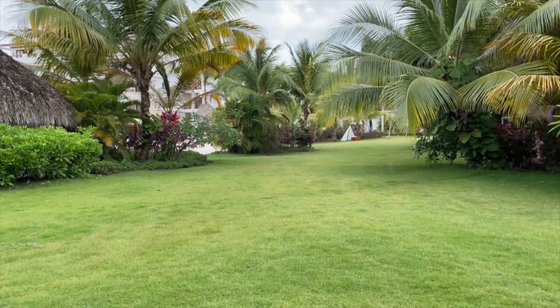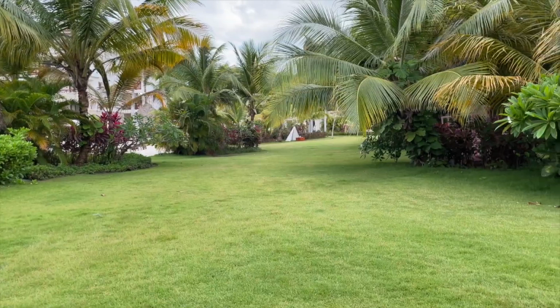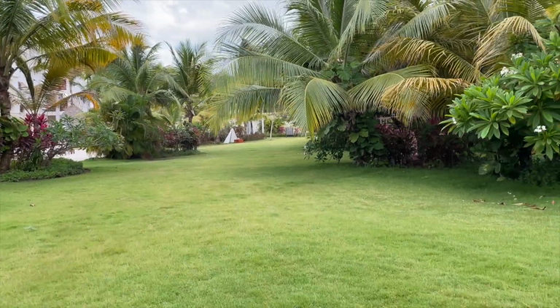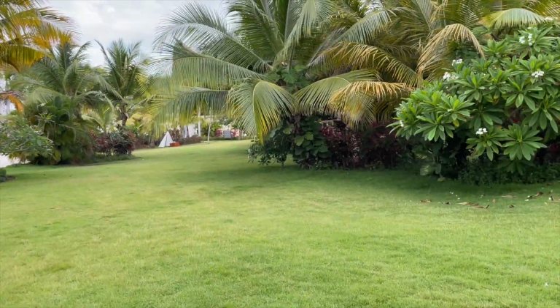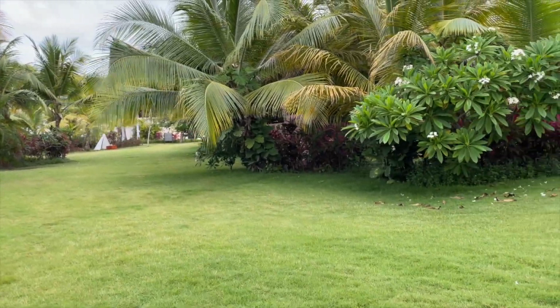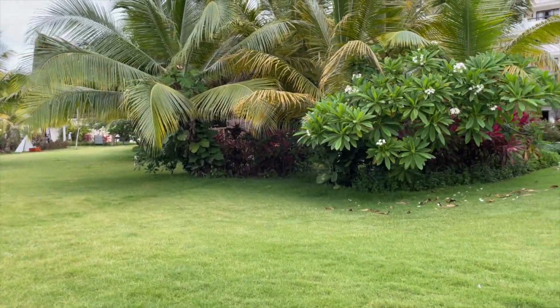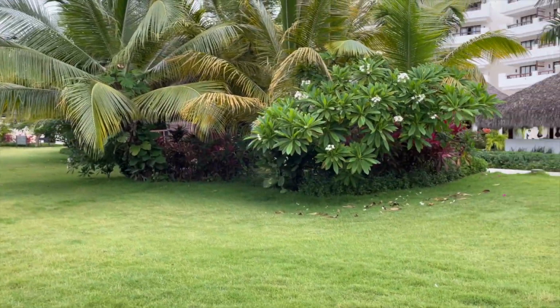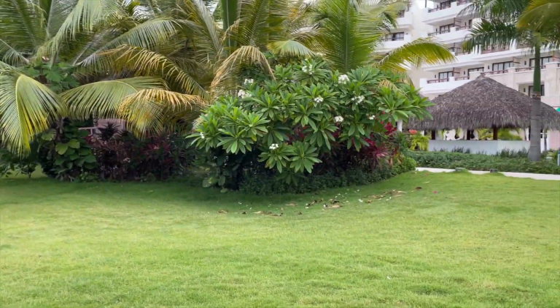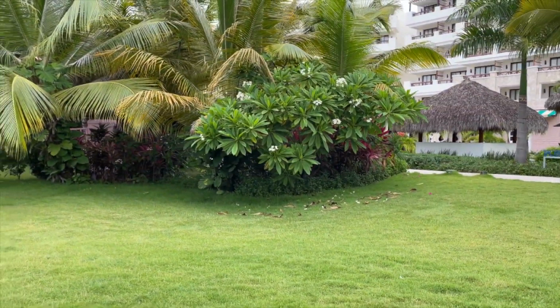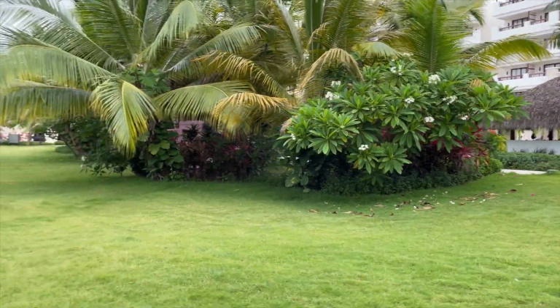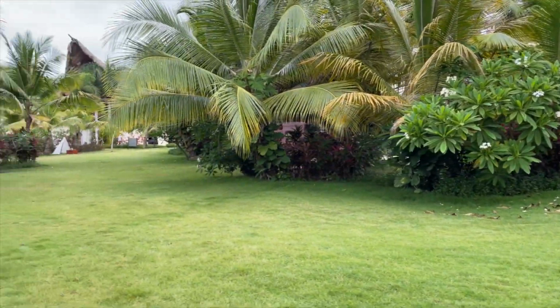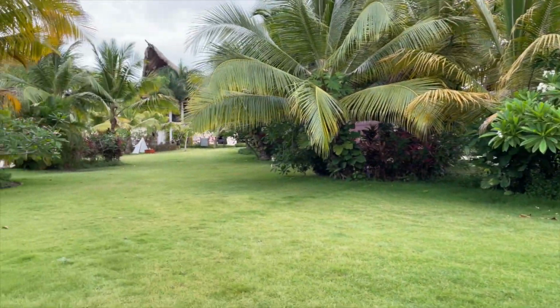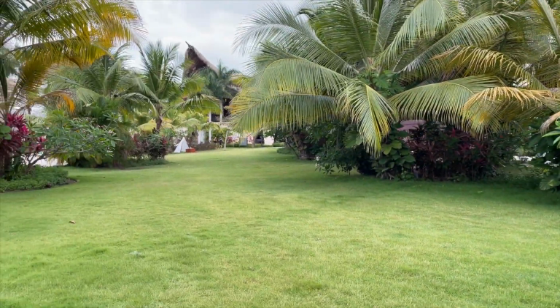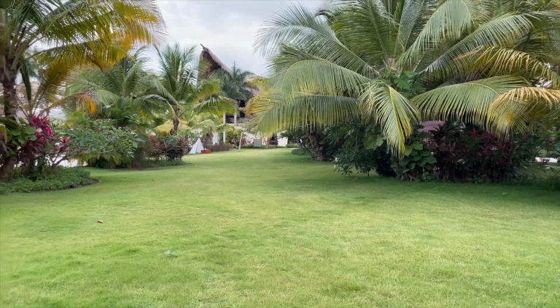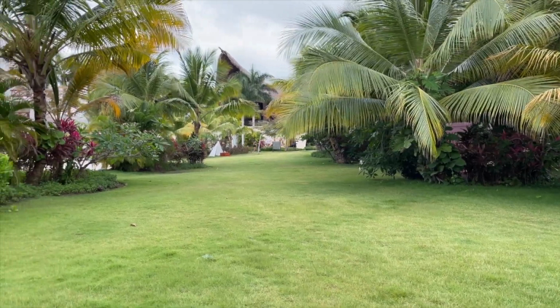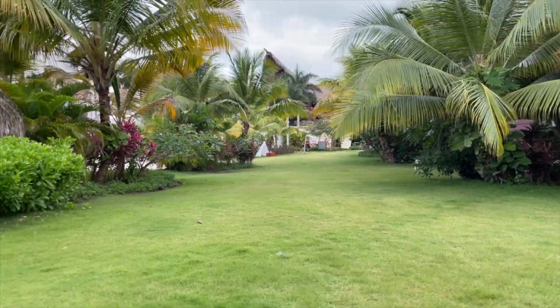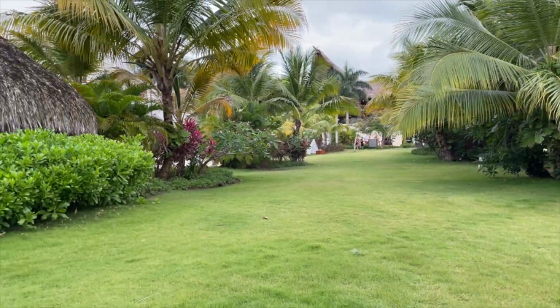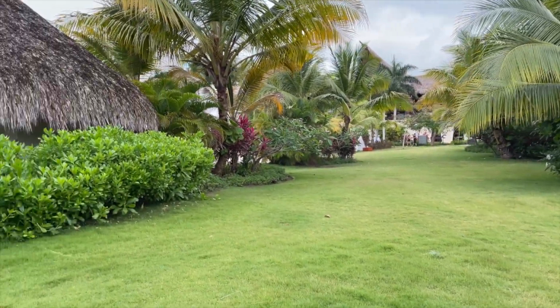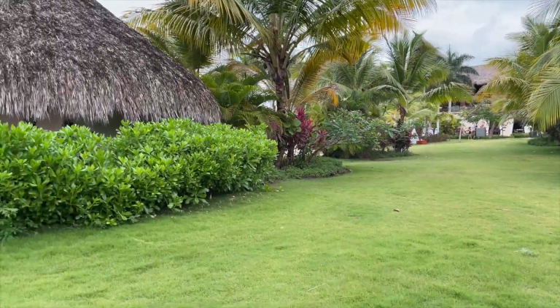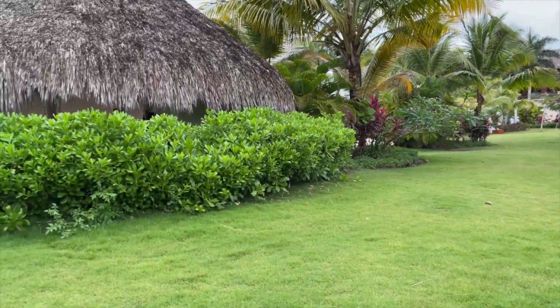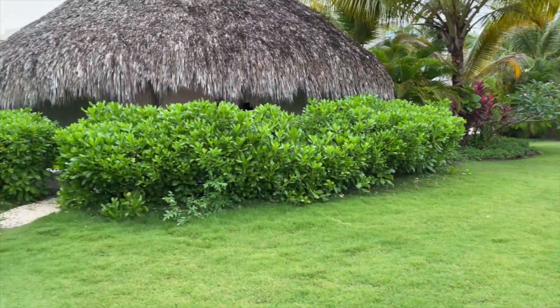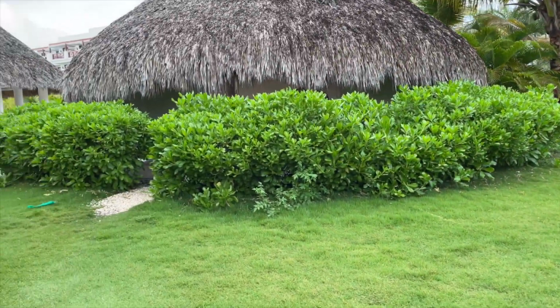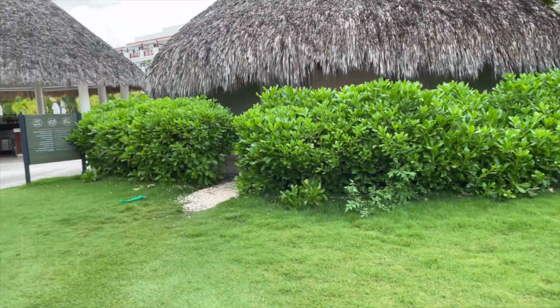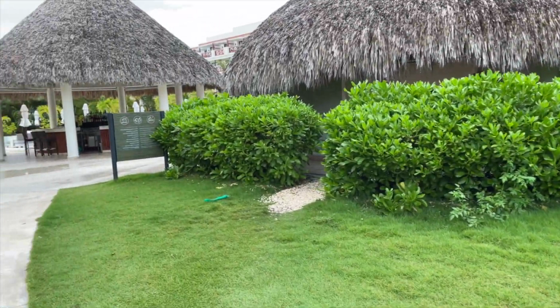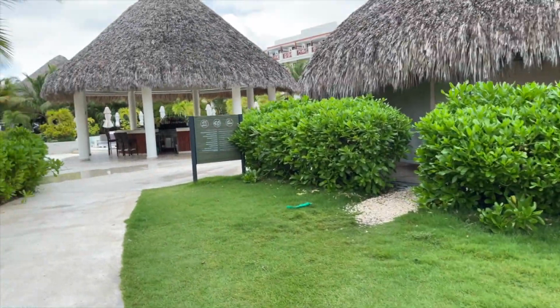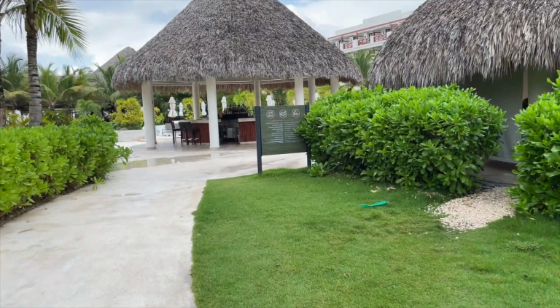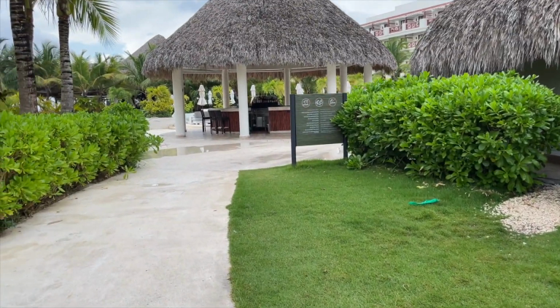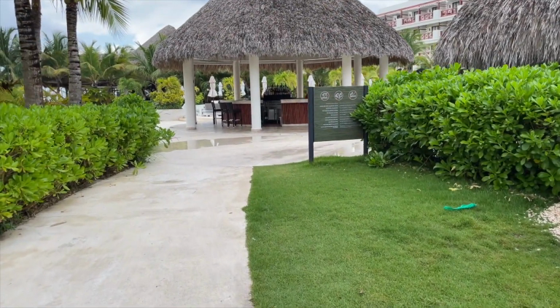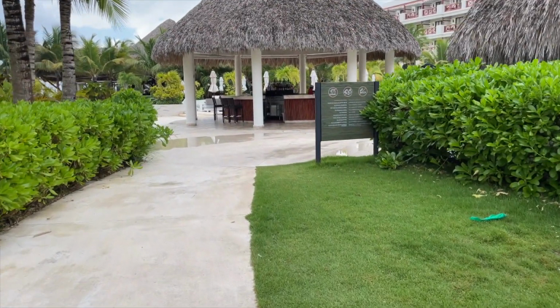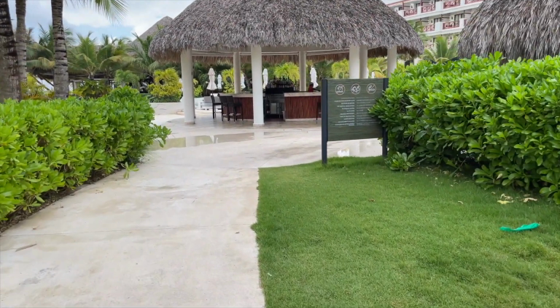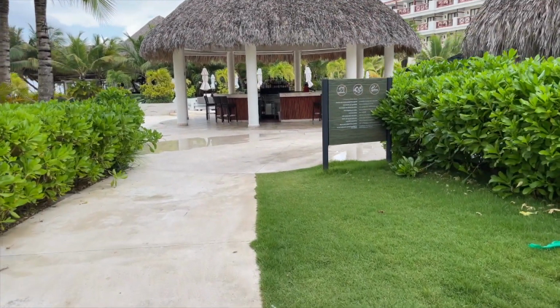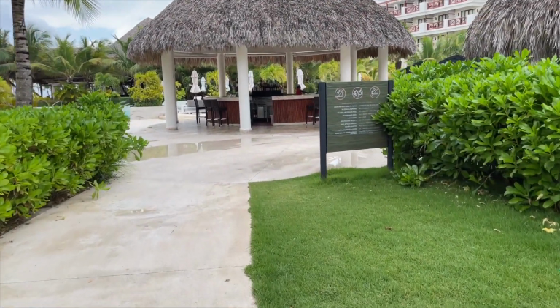In this large grassy area they also have special events certain nights, or special dinners you can attend for an added price. They also have some that are included within your stay, so be sure to check with your concierge what they have going on that week.